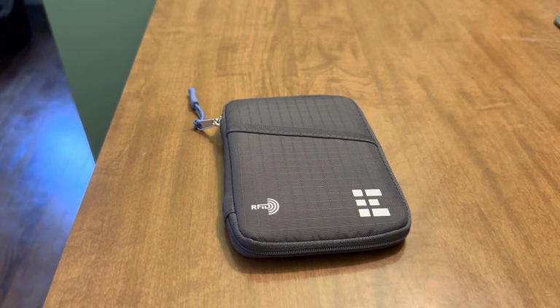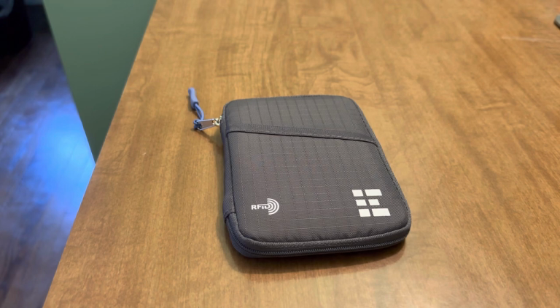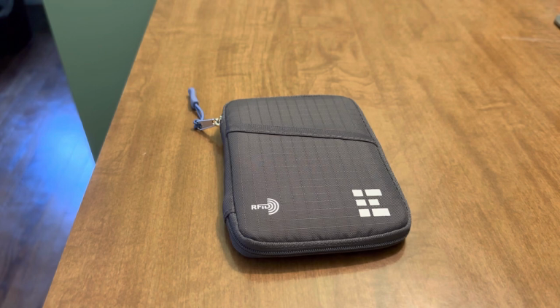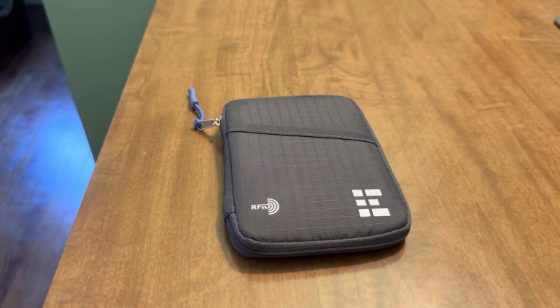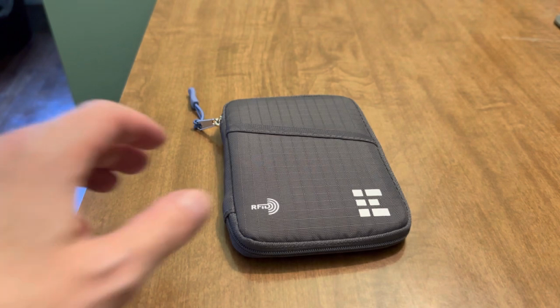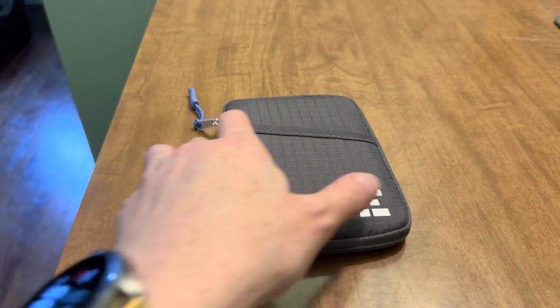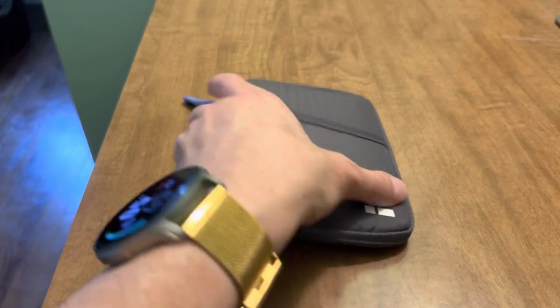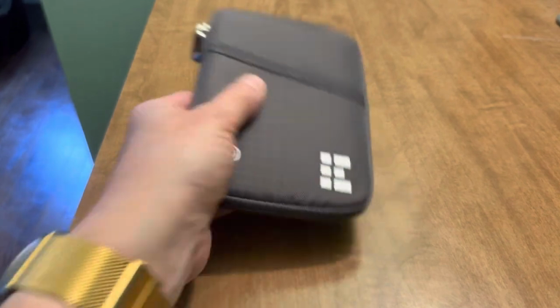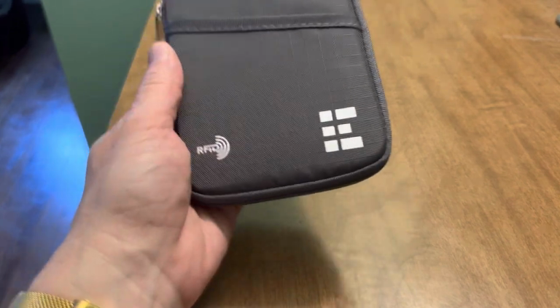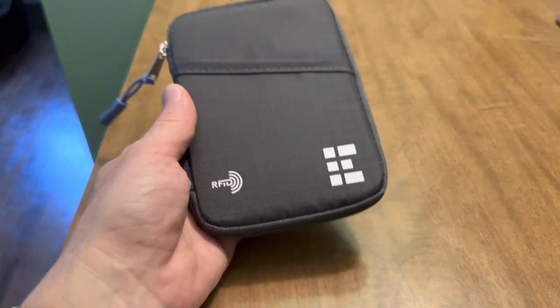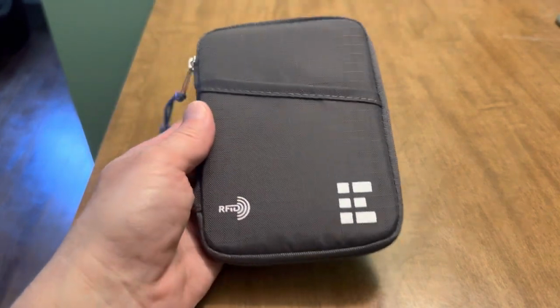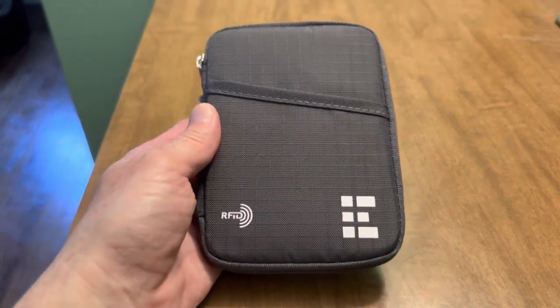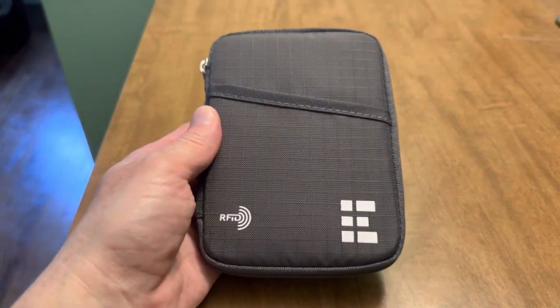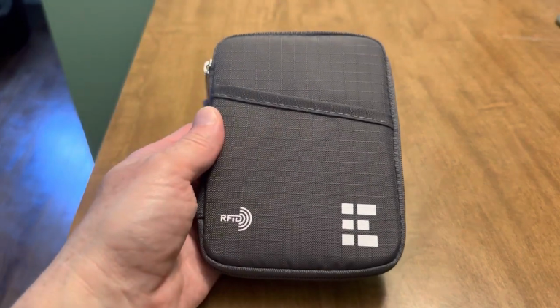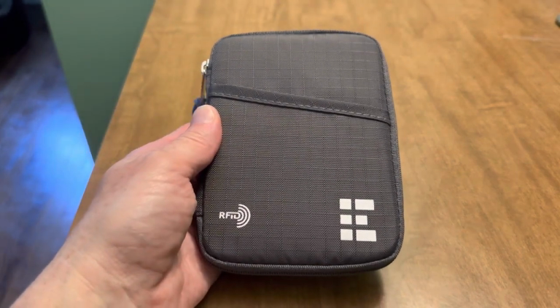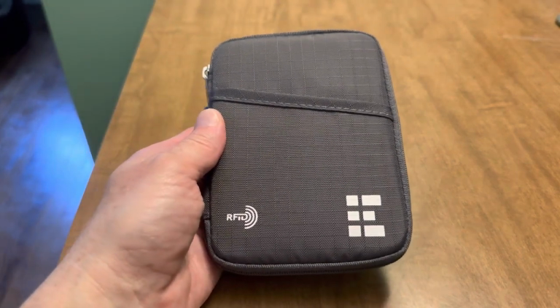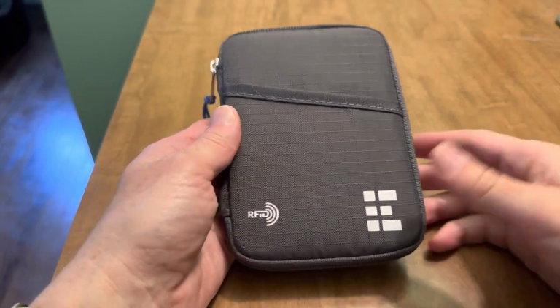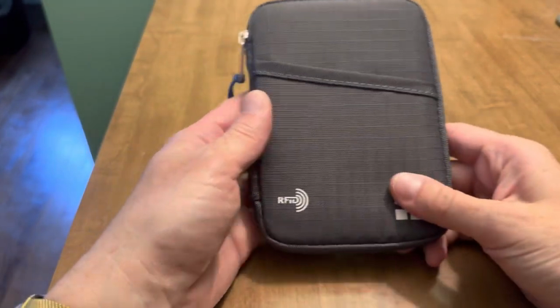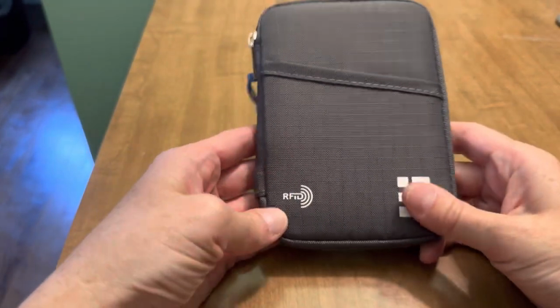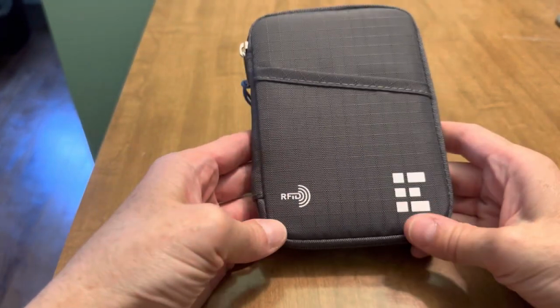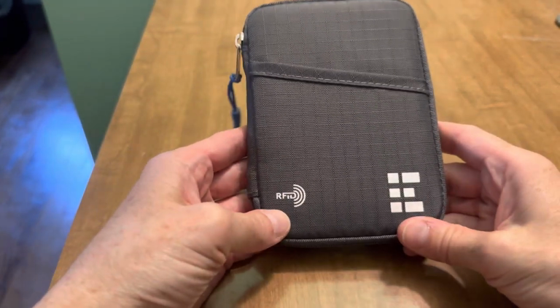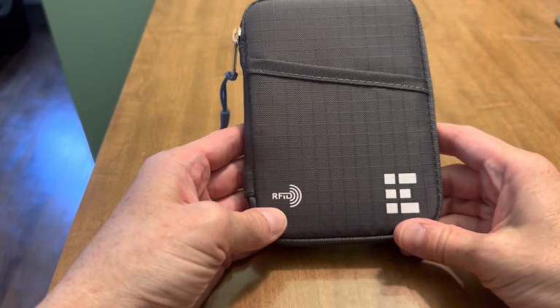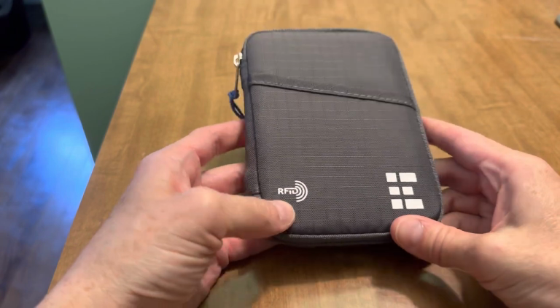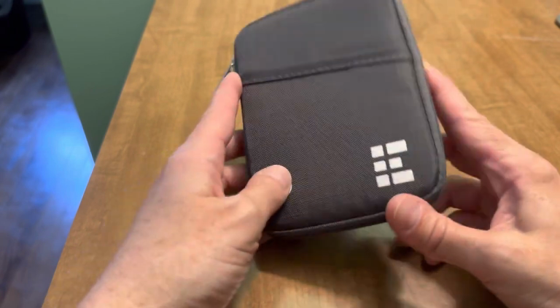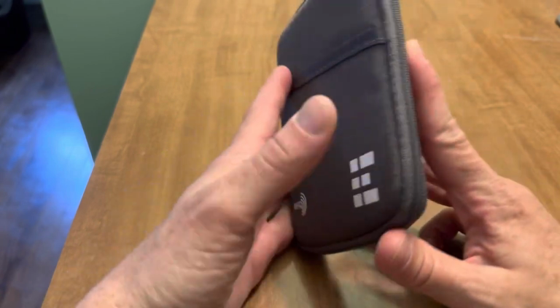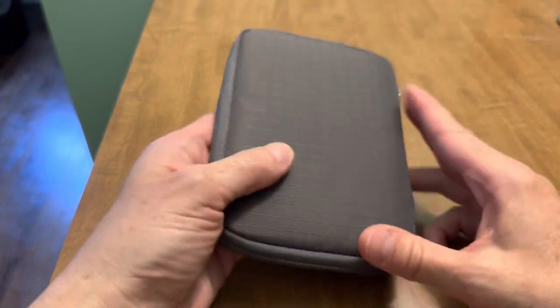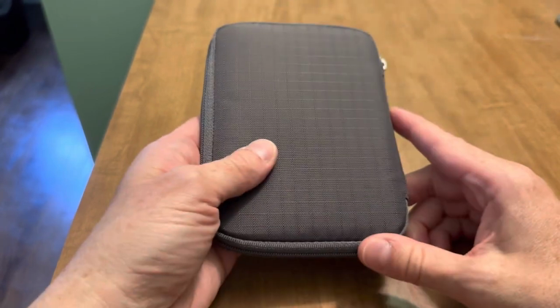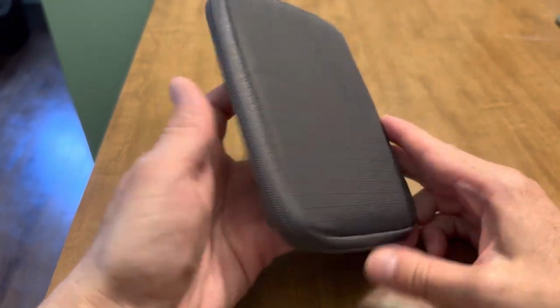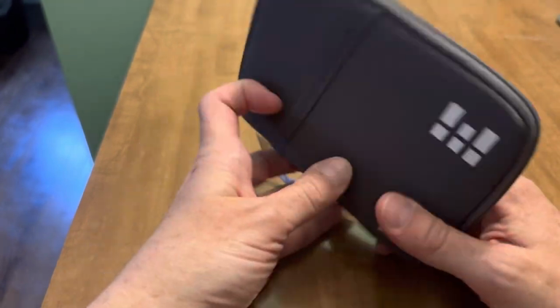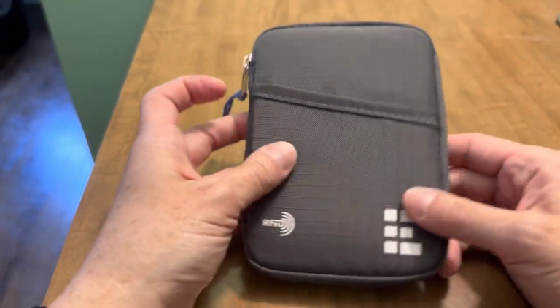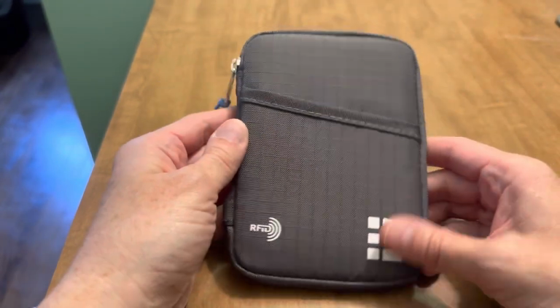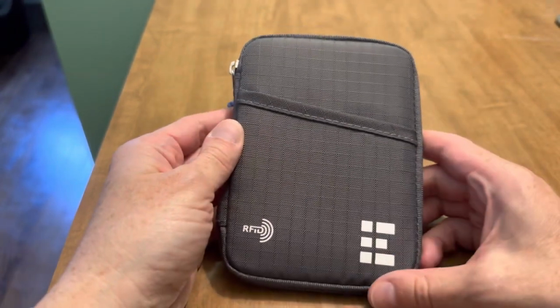It's called the Zero Grid Passport Wallet. I will link it for you in the description. It's RFID protected — the entire thing — which is a nice, secure feature.